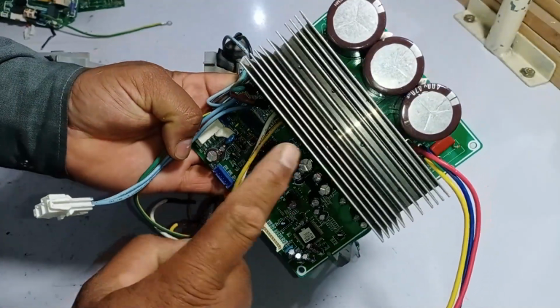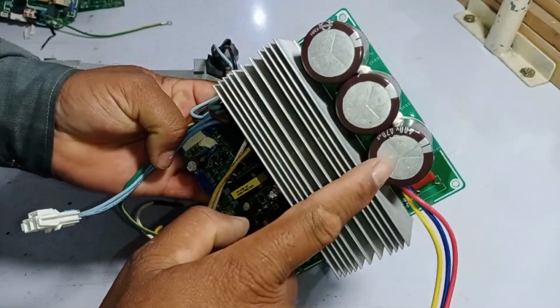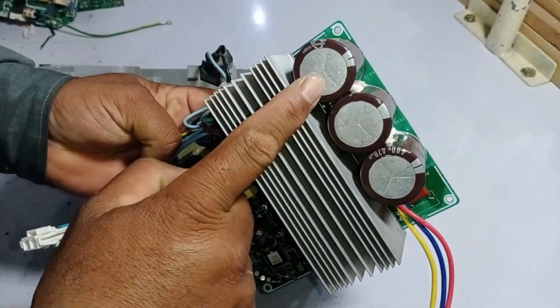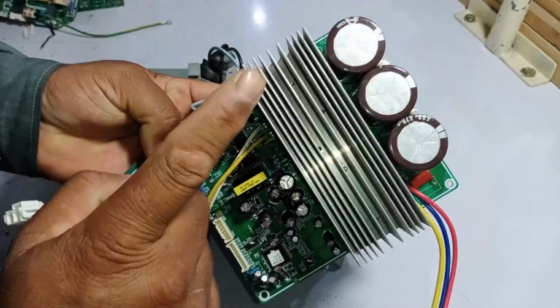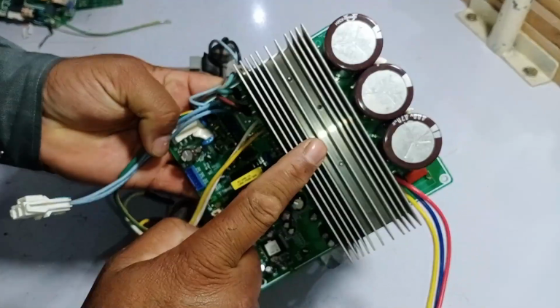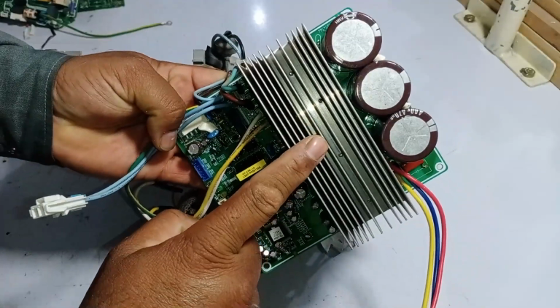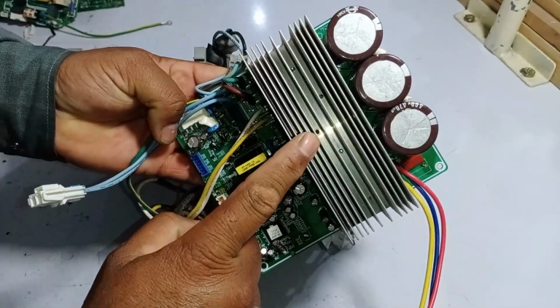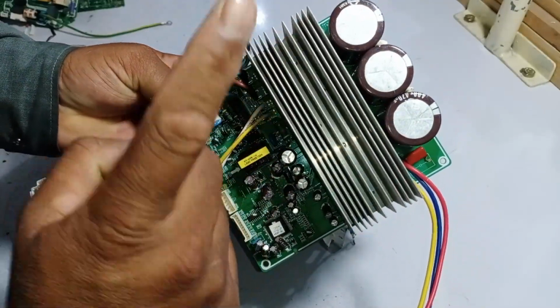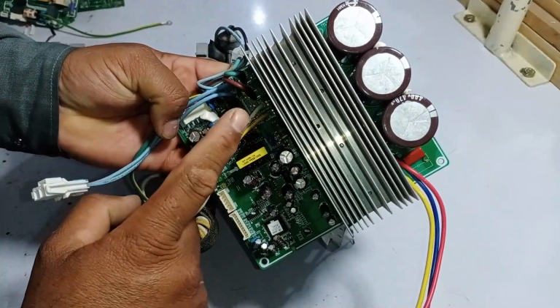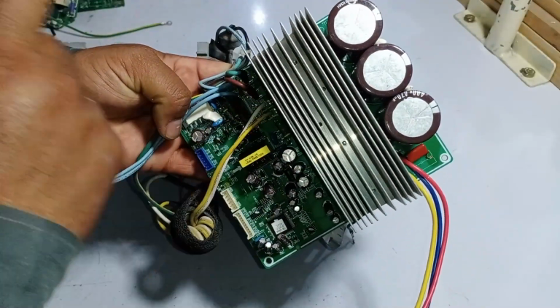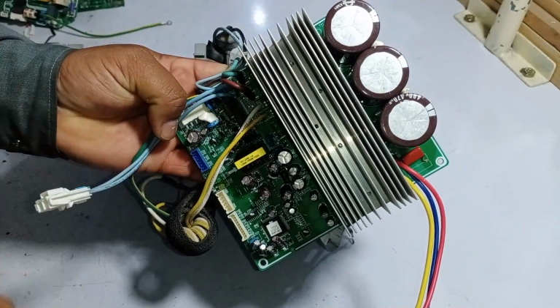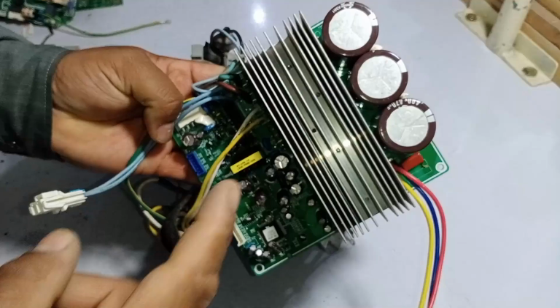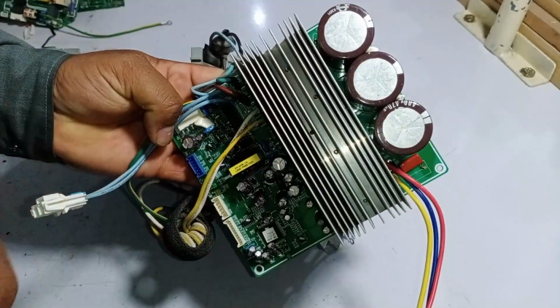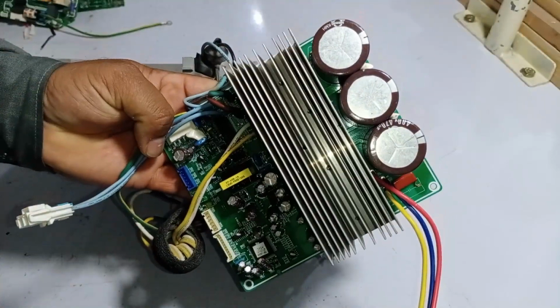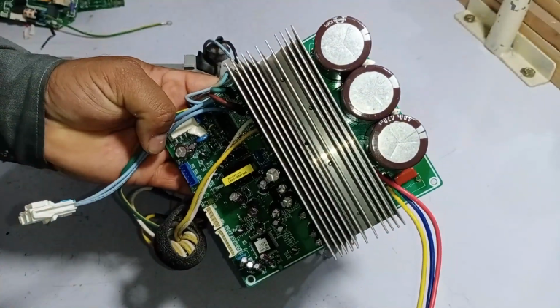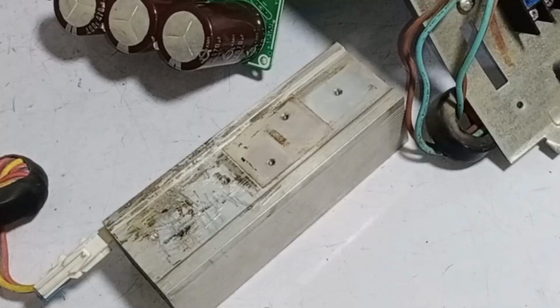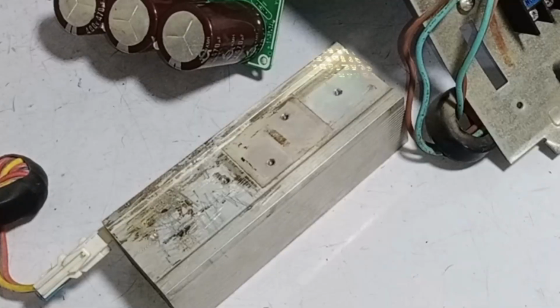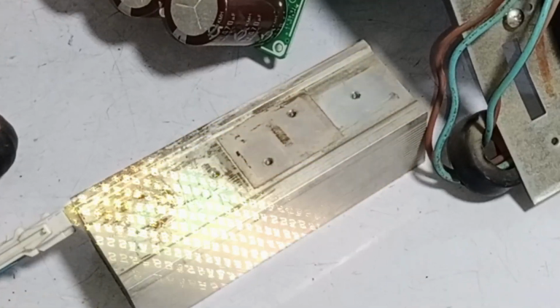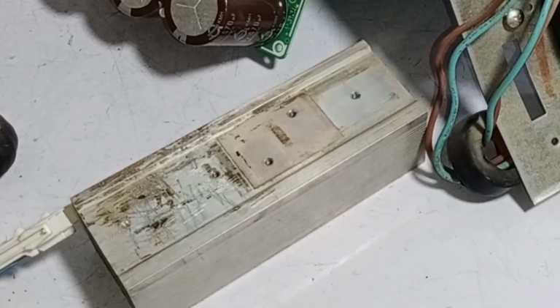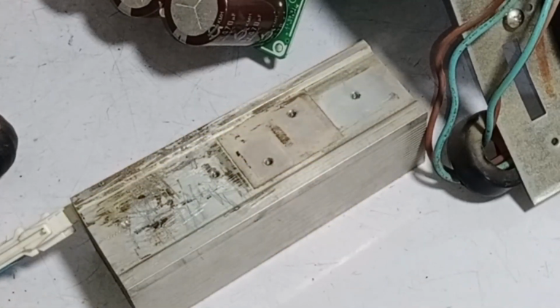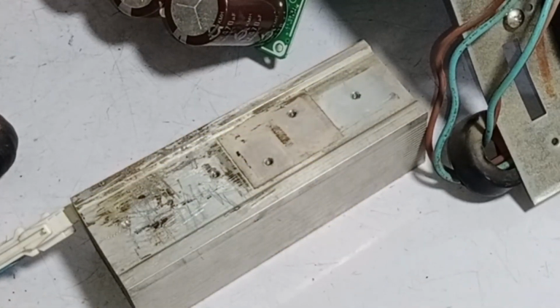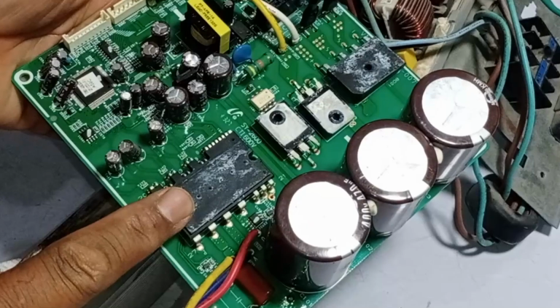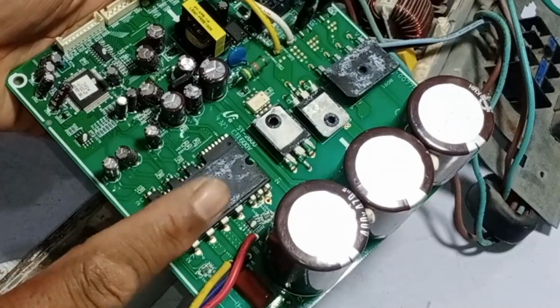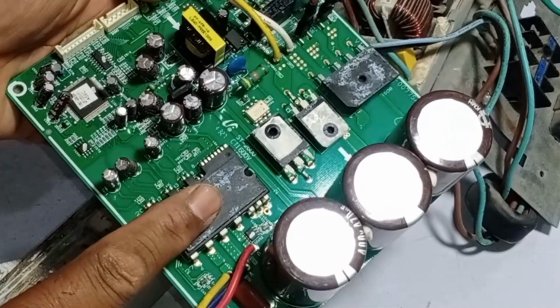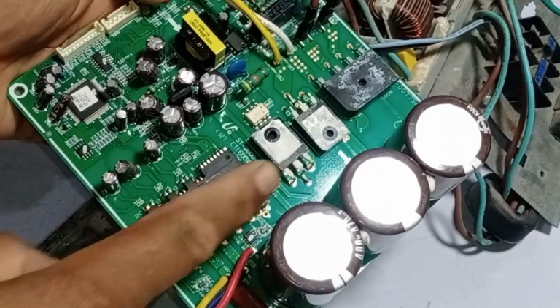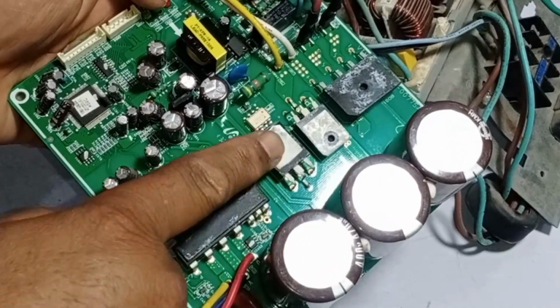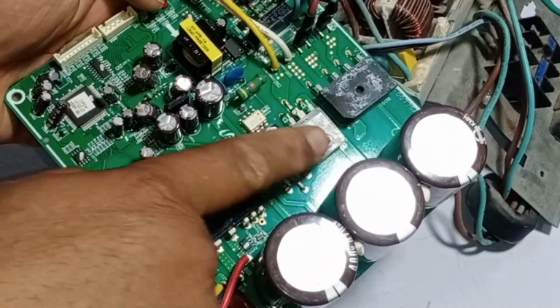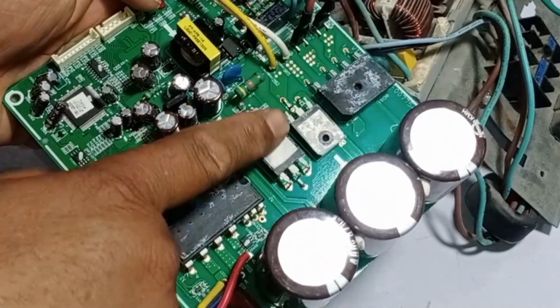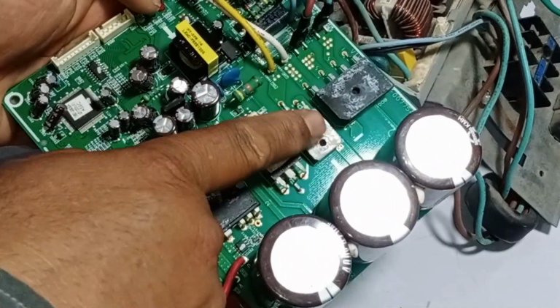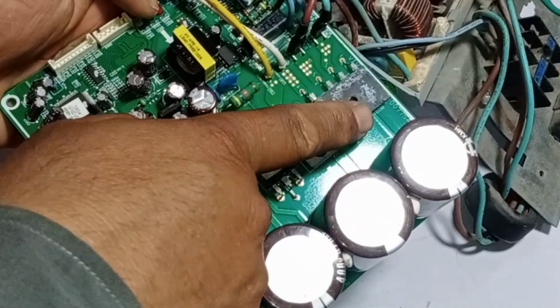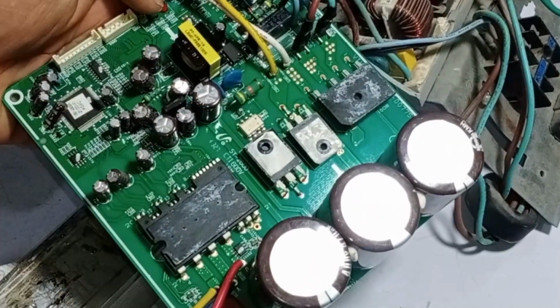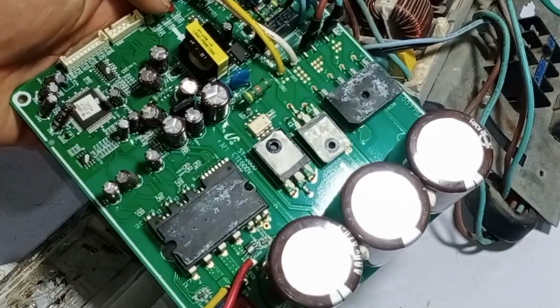Here you can see the capacitors, and over here is the heat sink. Let me remove the heat sink and show you what components are underneath it. I have removed the heat sink from the circuit board now. Here you can see the IPM, diode, IGBT, and rectifier installed. However, there is no switching relay present in this circuit board.